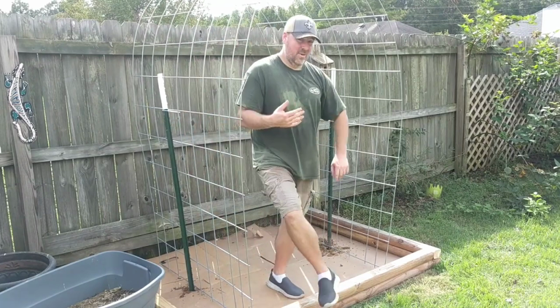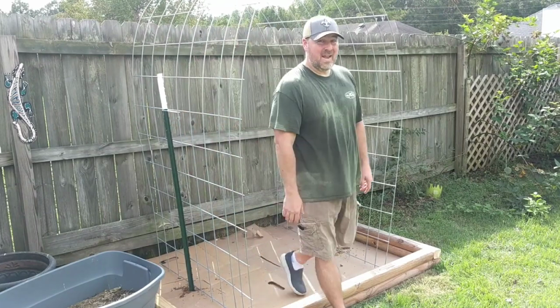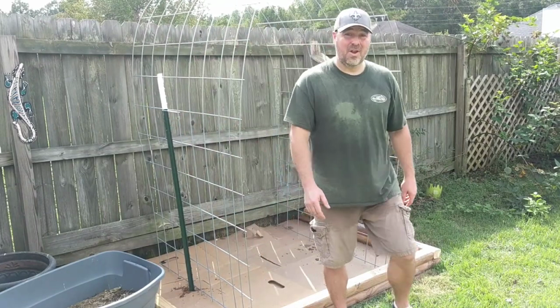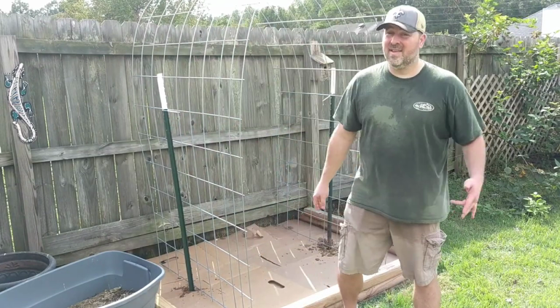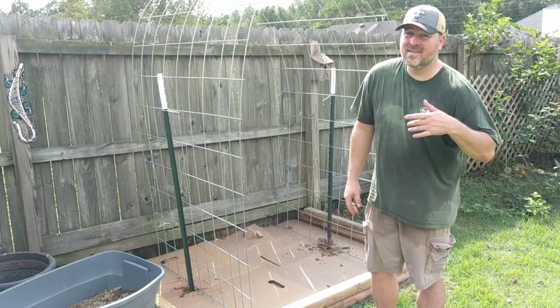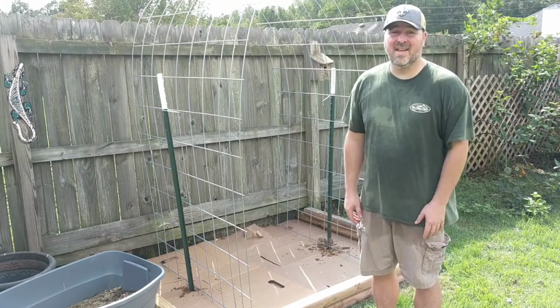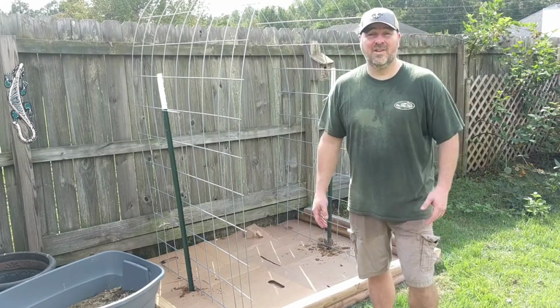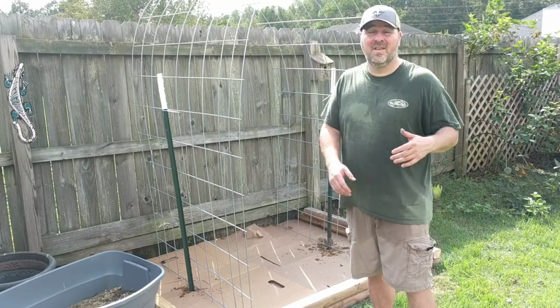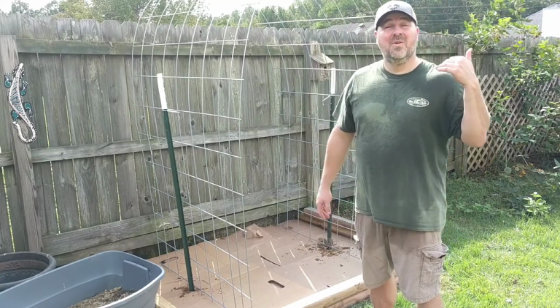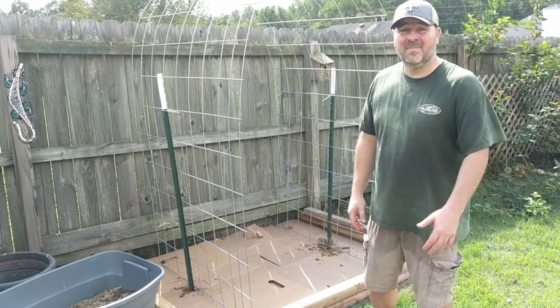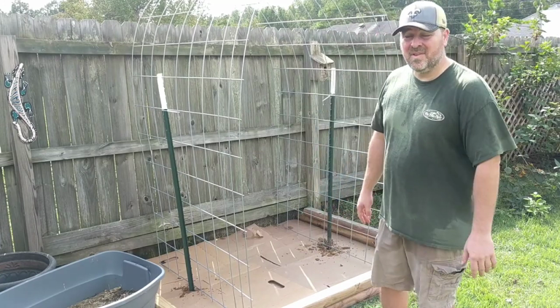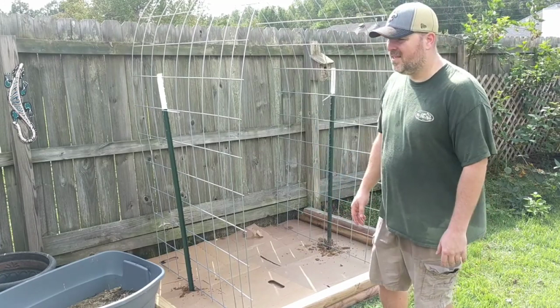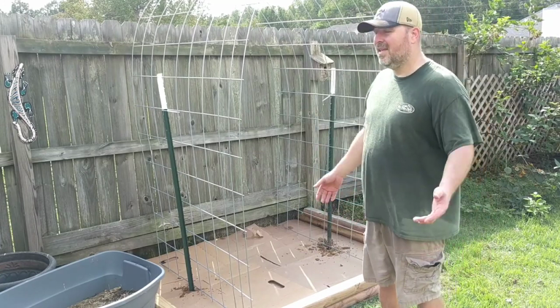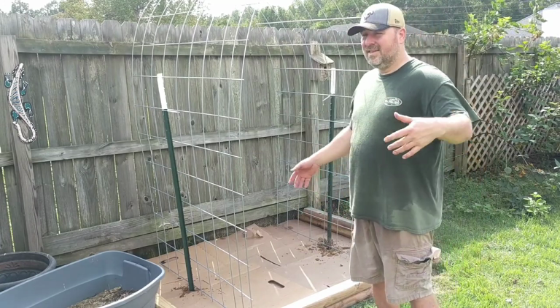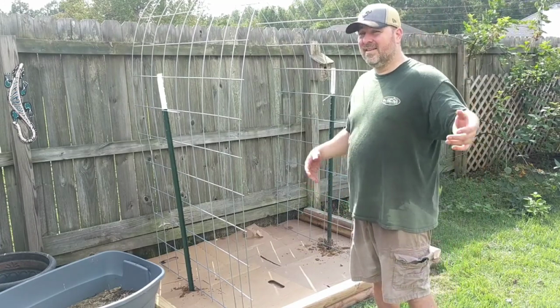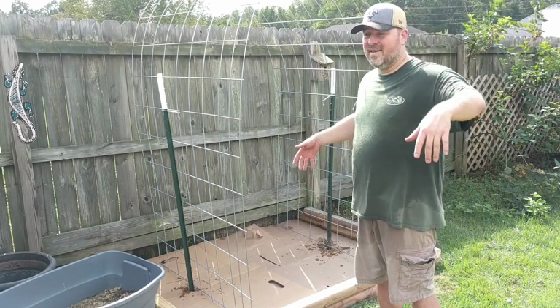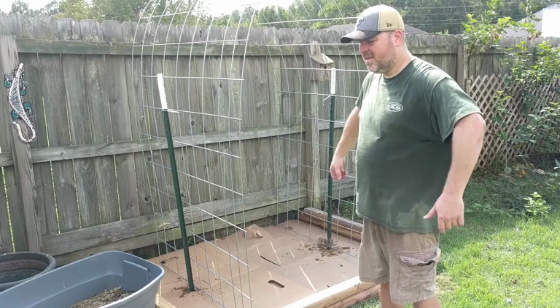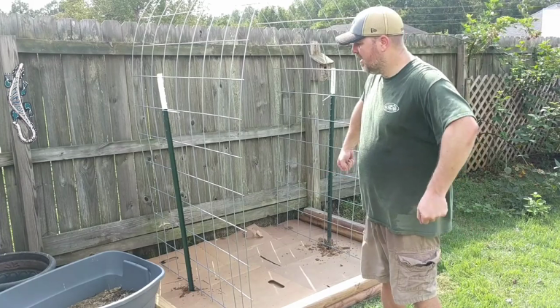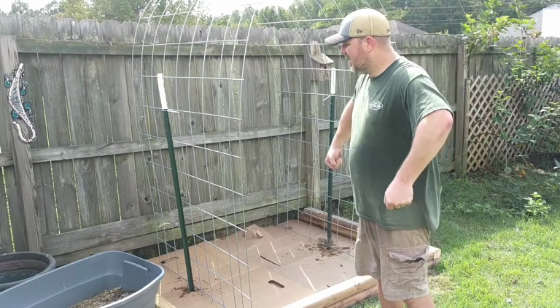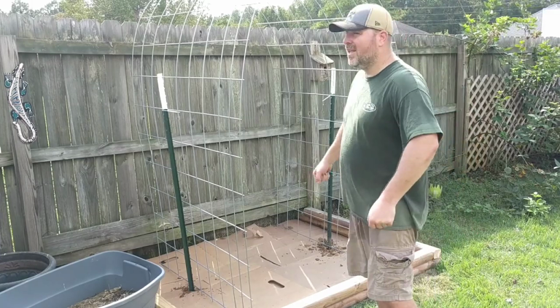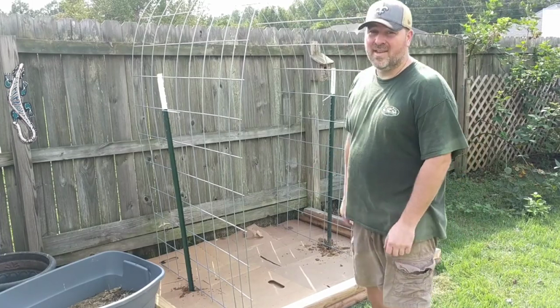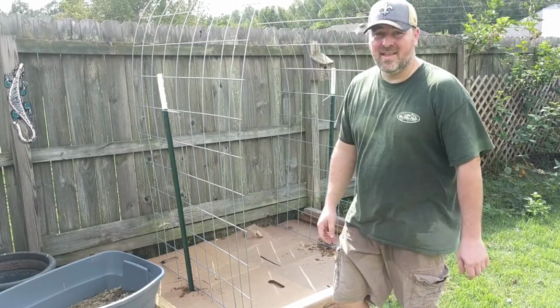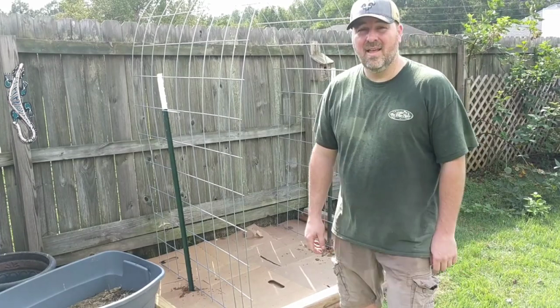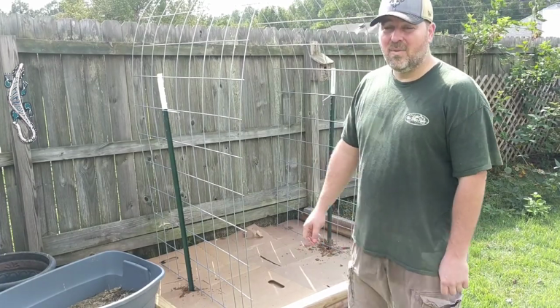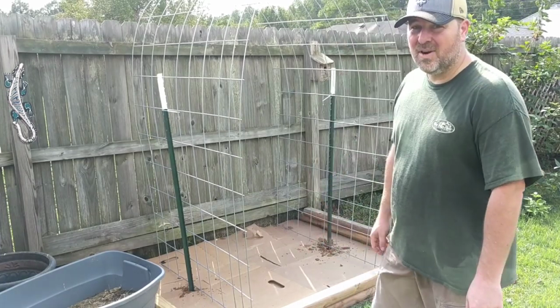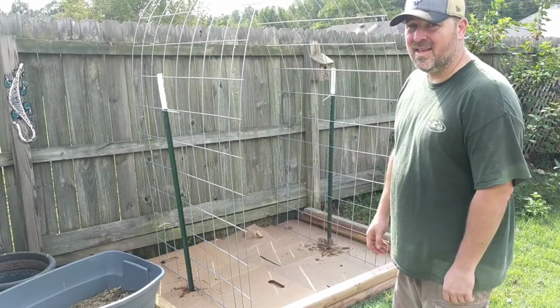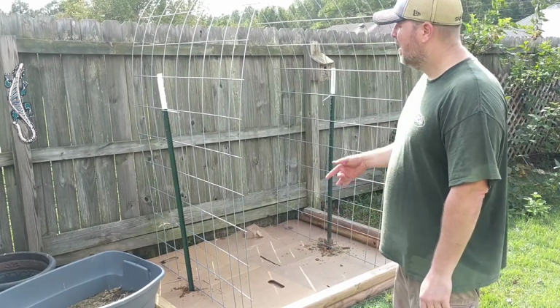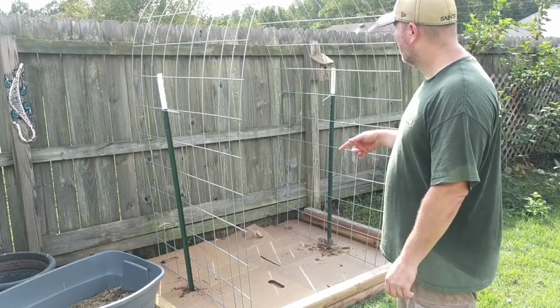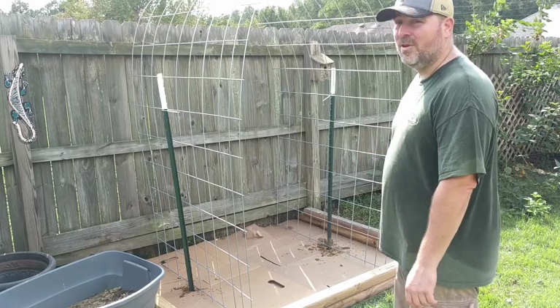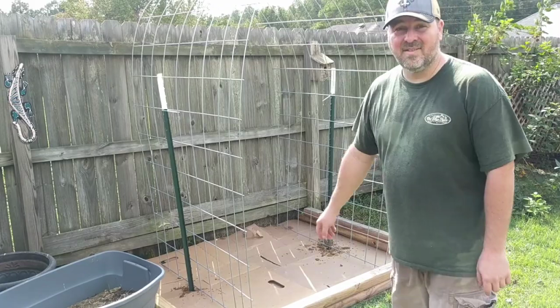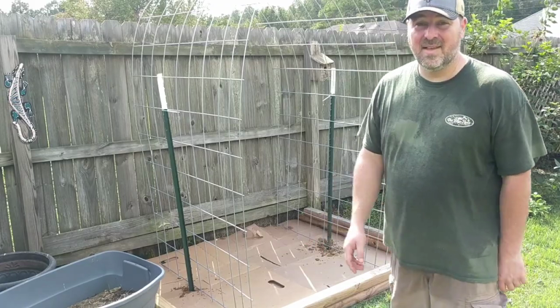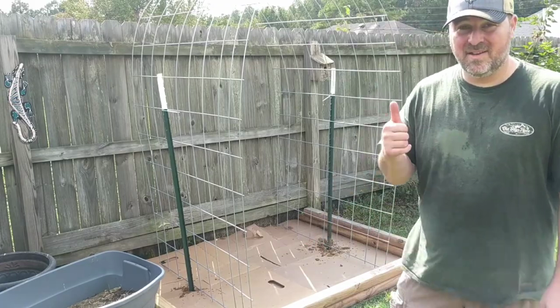That wasn't as bad as I thought it was, and that's the same technique I used when I did my other ones. I just basically stand it up, get in between it, and walk it in. It worked out pretty good. I'm just going to add a few more tie straps and we'll be good.